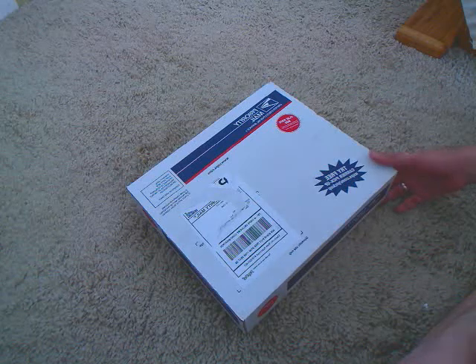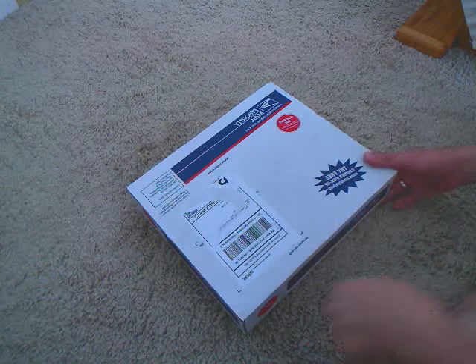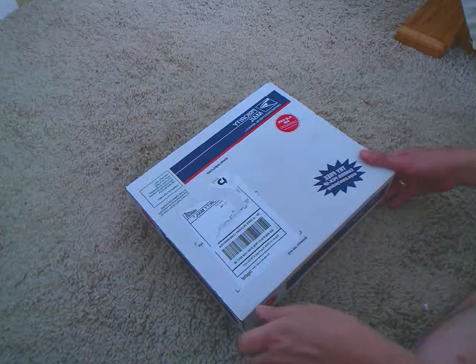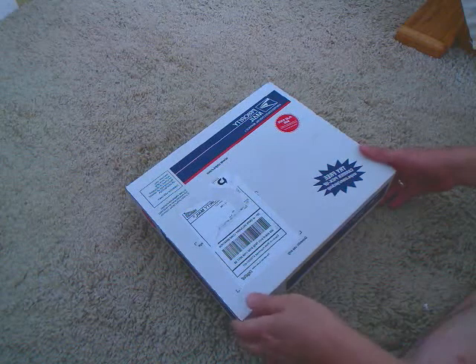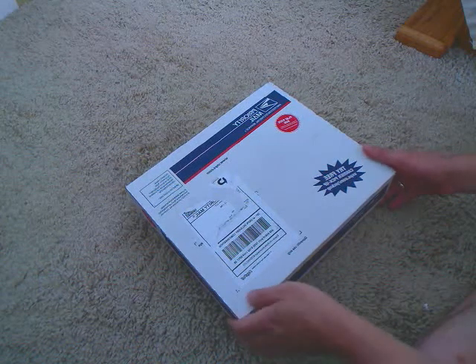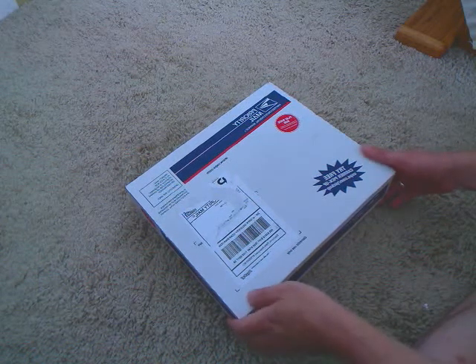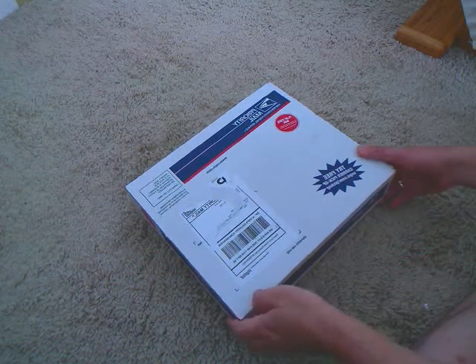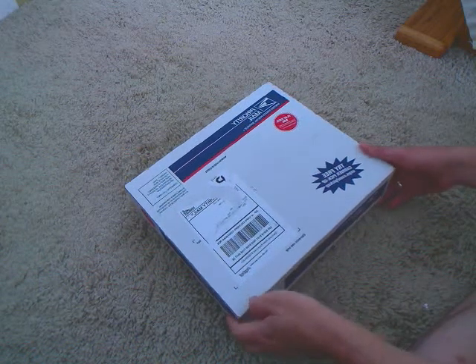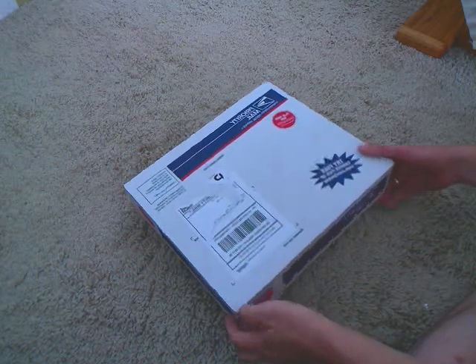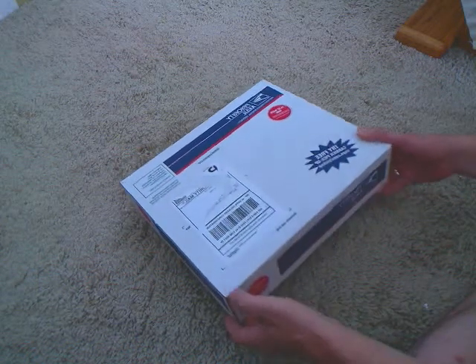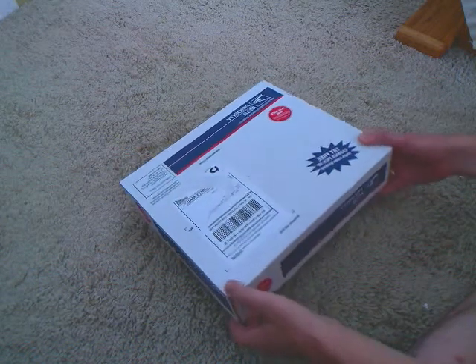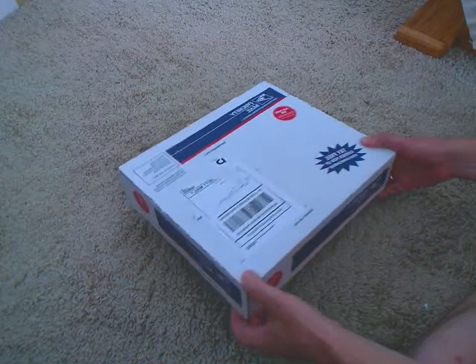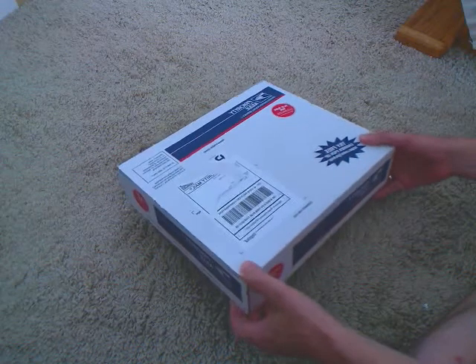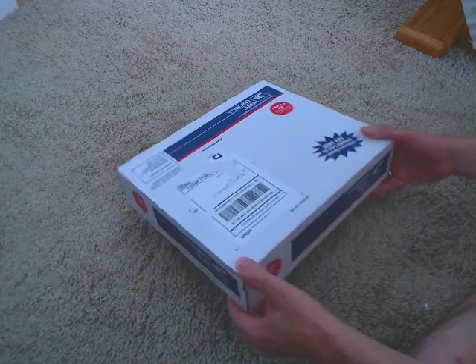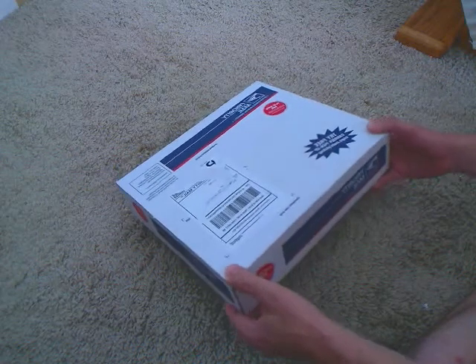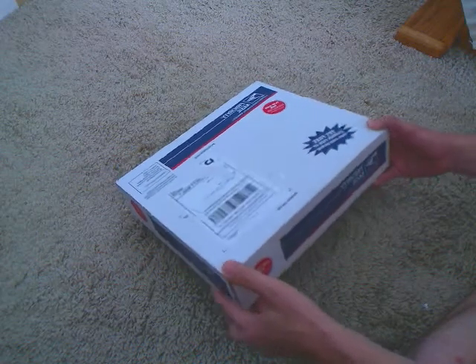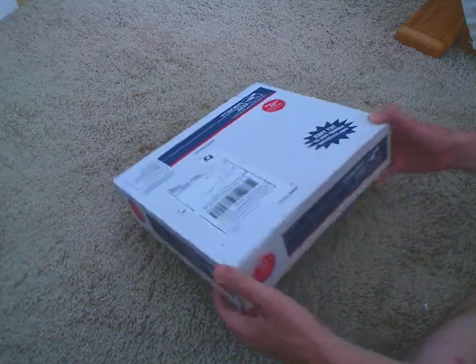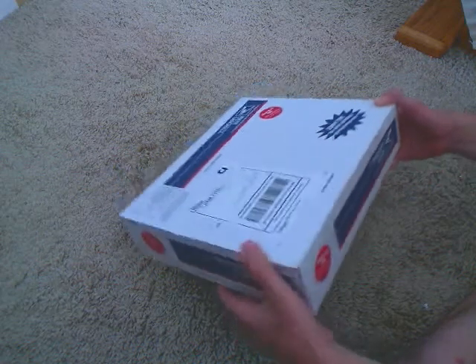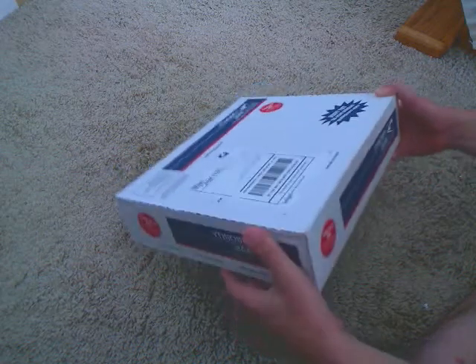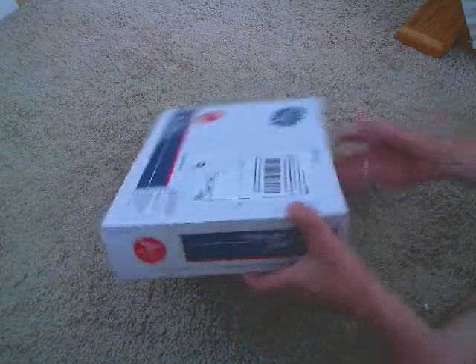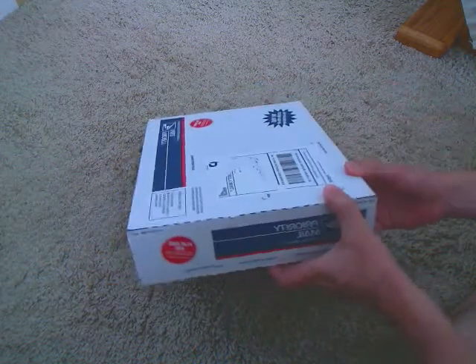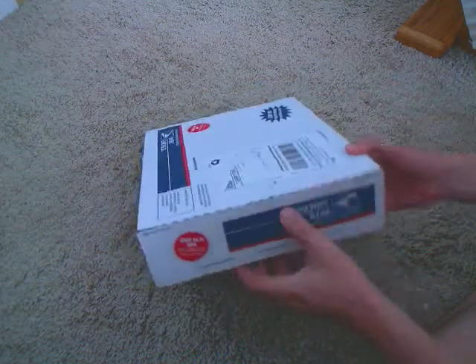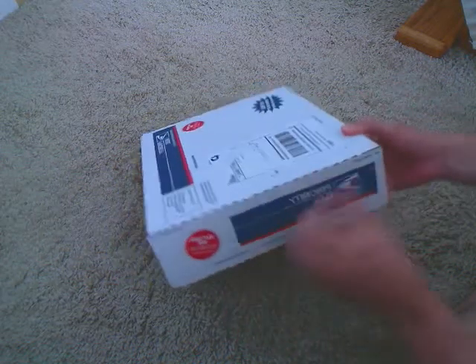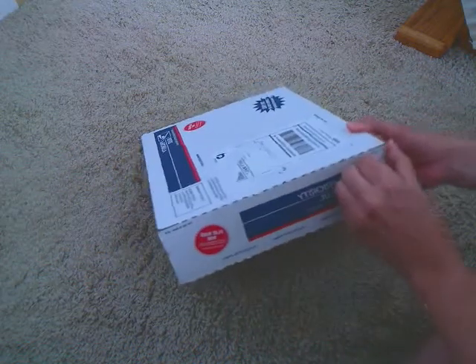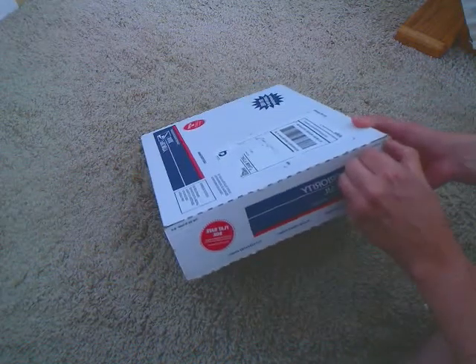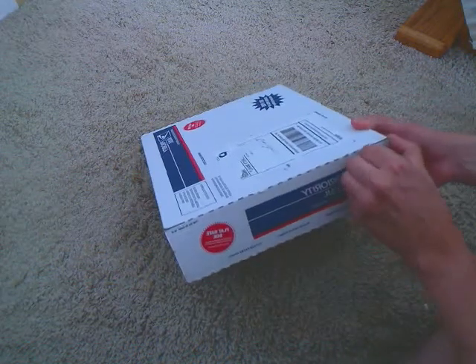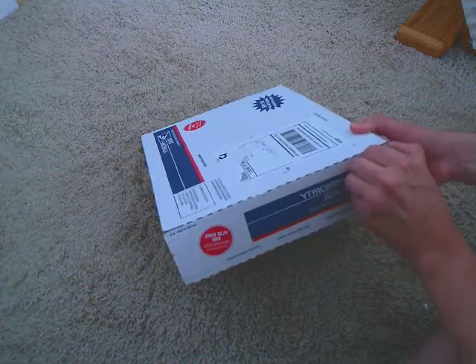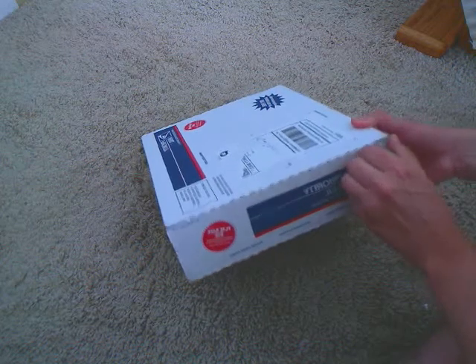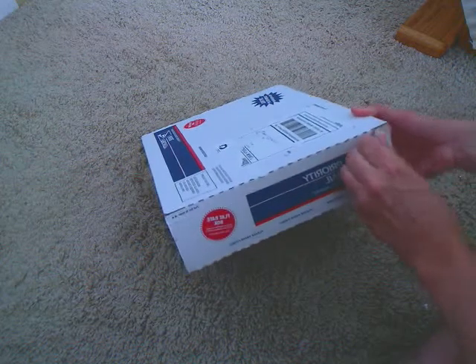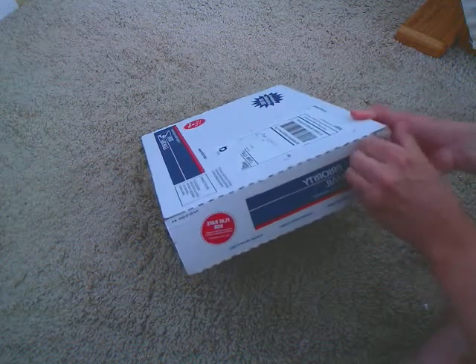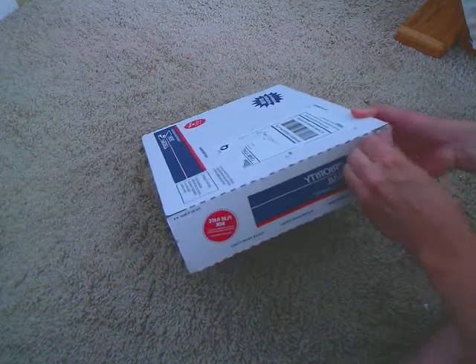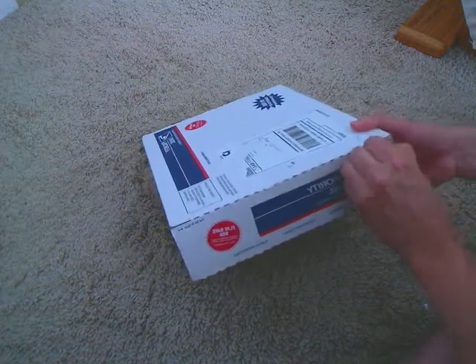Alright, here we are unboxing the Harmony 880 controller, universal remote control. I haven't seen one on the web yet so I decided to go ahead and do one. Let's go ahead and open the box here.